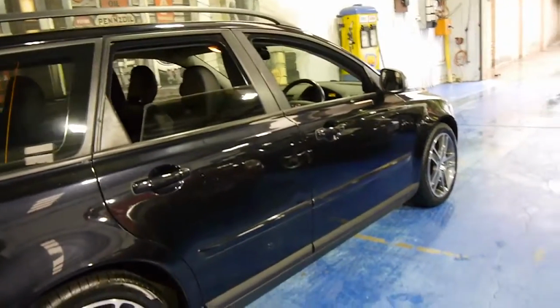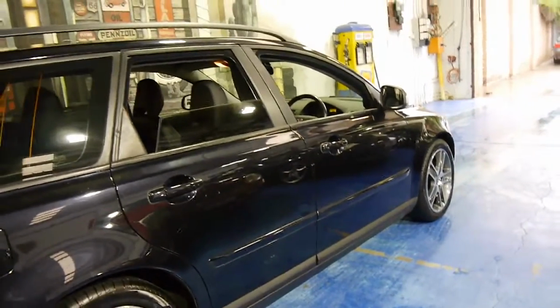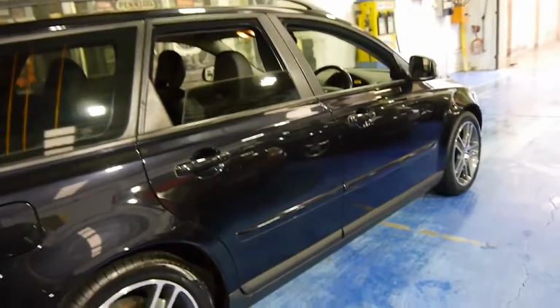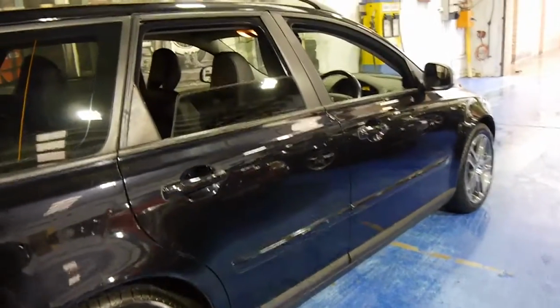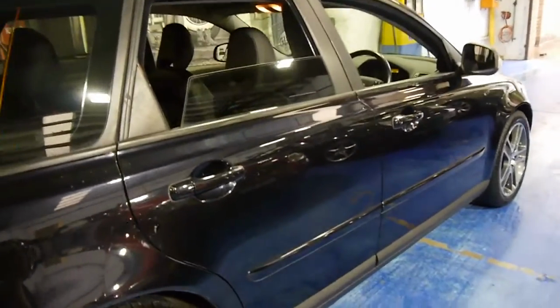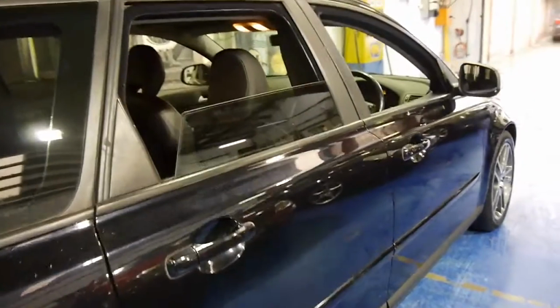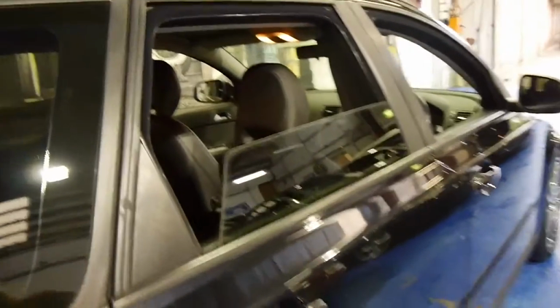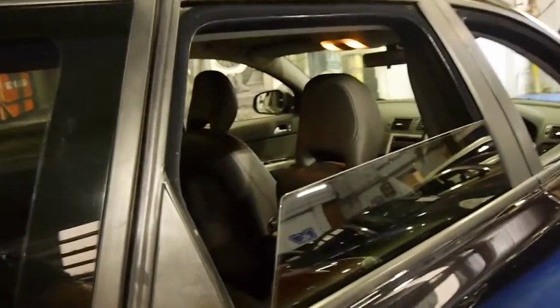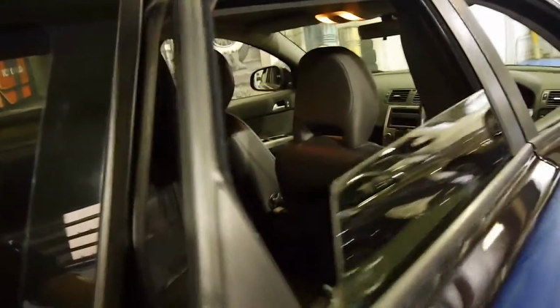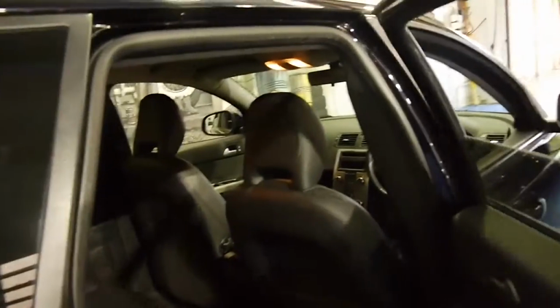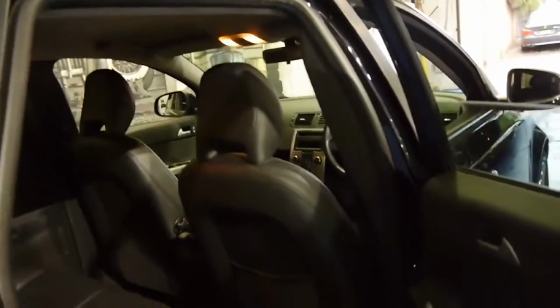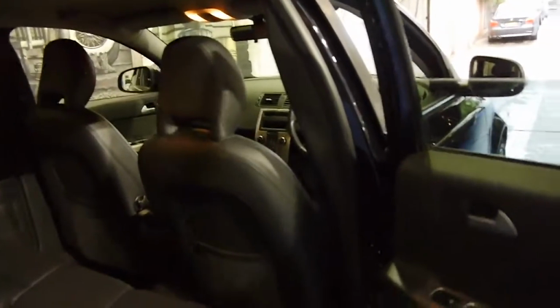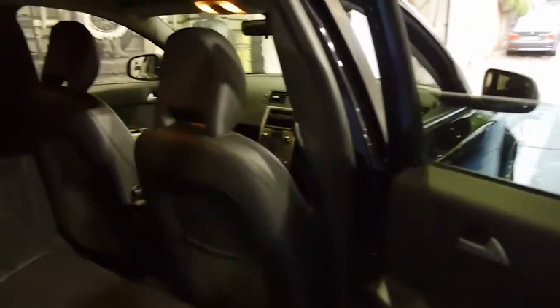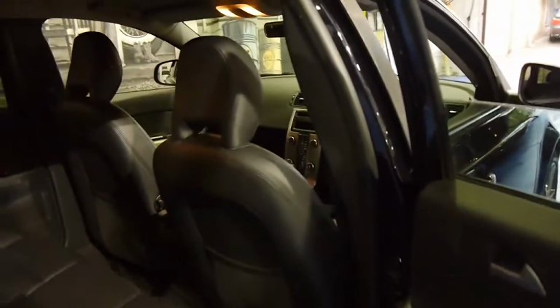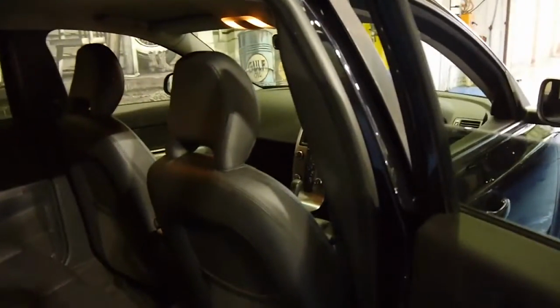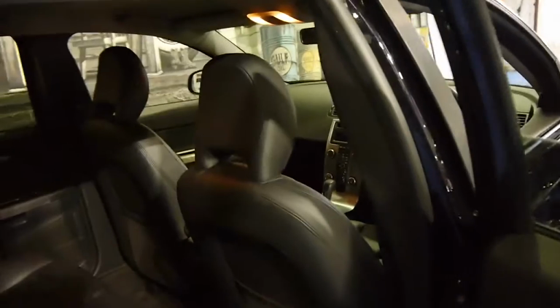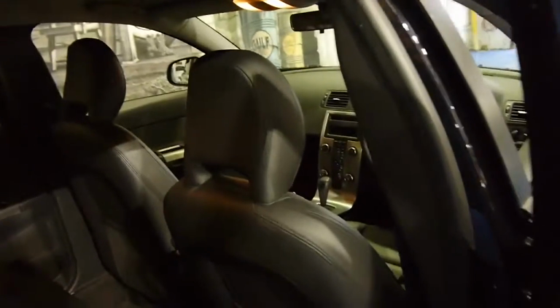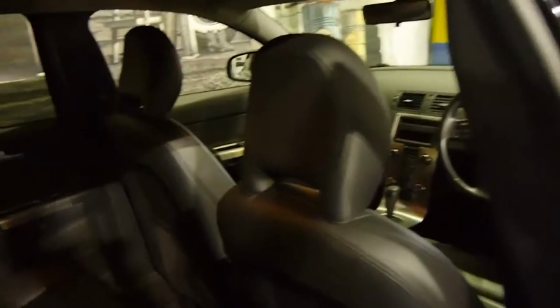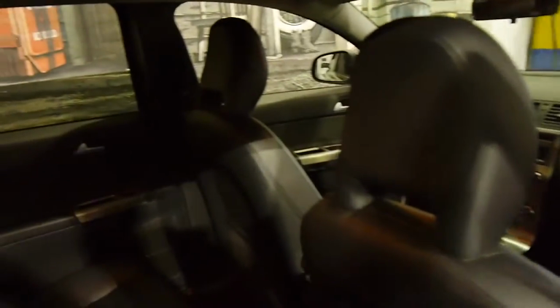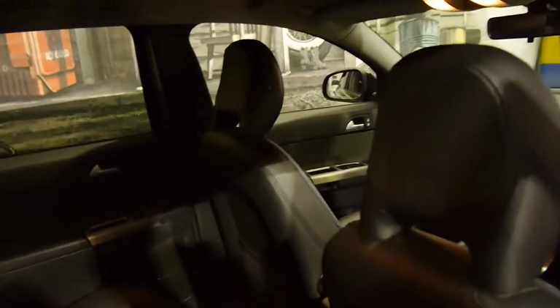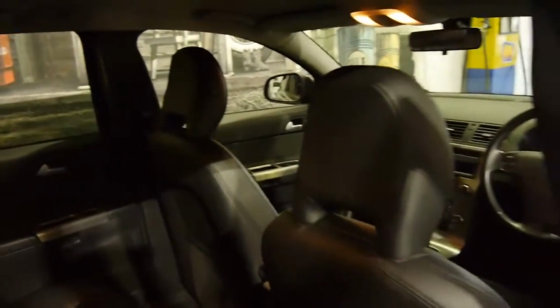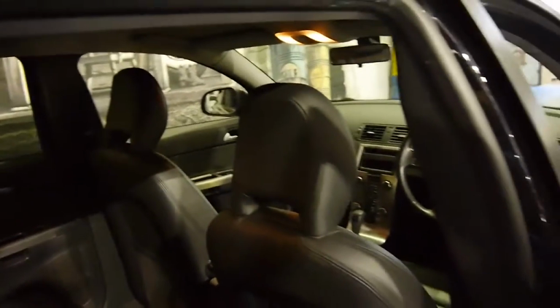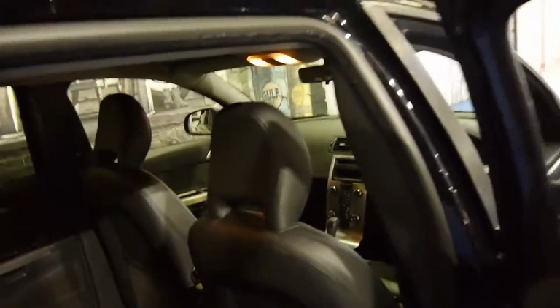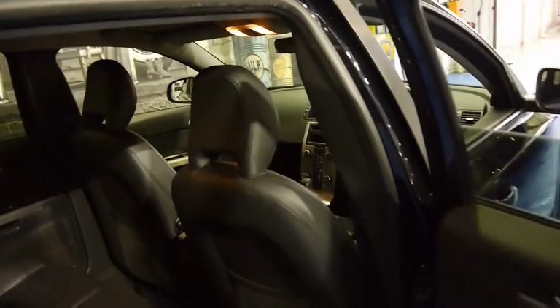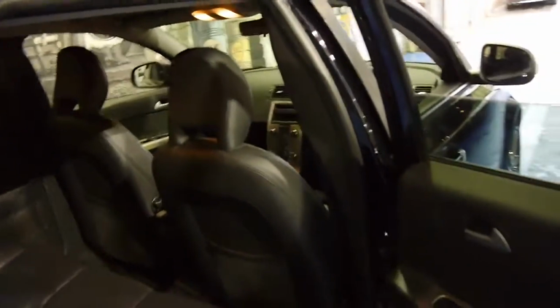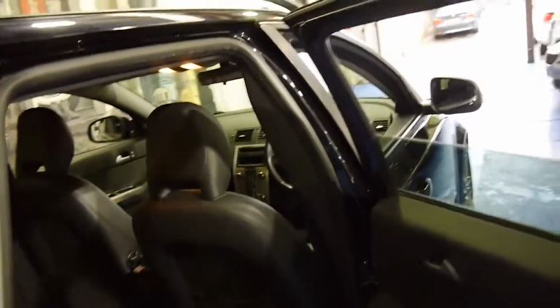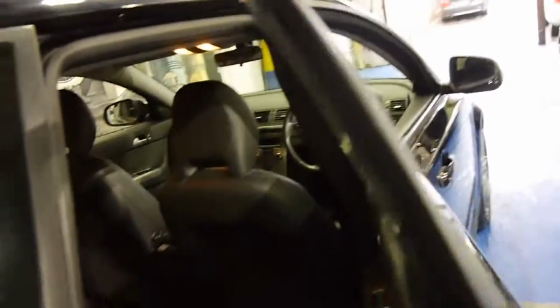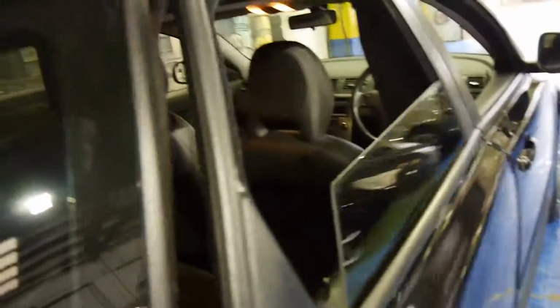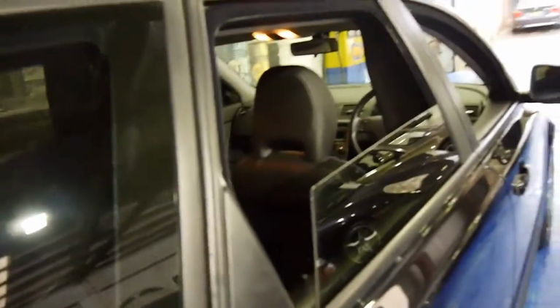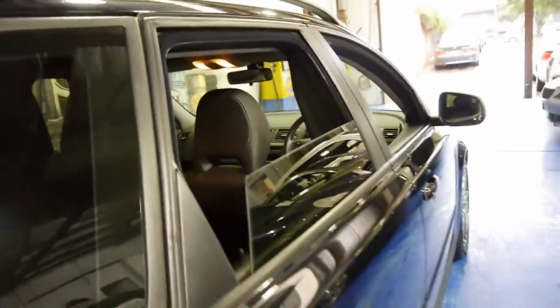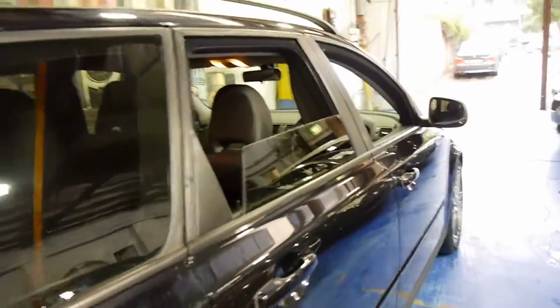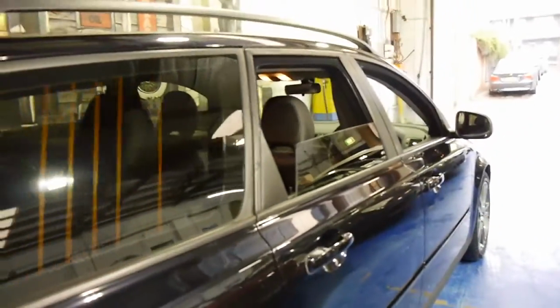Wagons generally are used as family cars. And if this has been a family car for the past five years, you'd expect there to be a few little marks and things on it. It's got tinted windows.